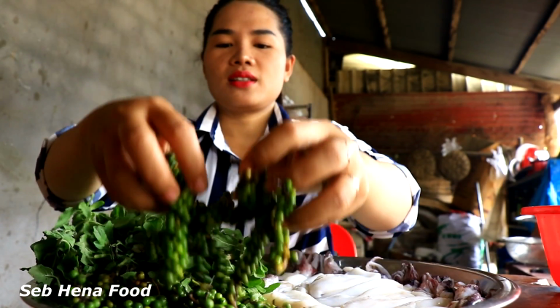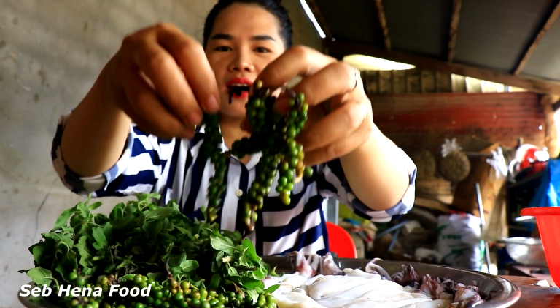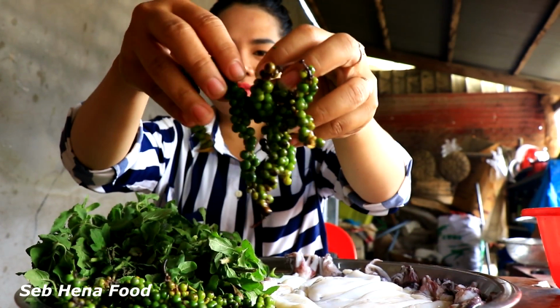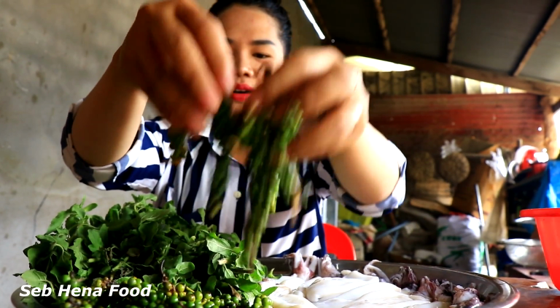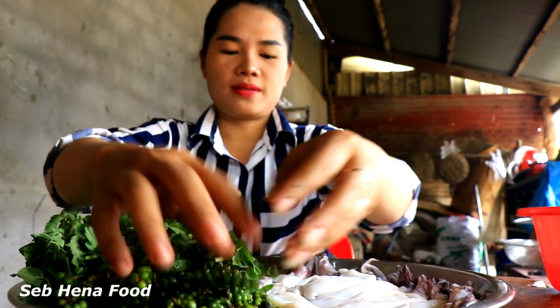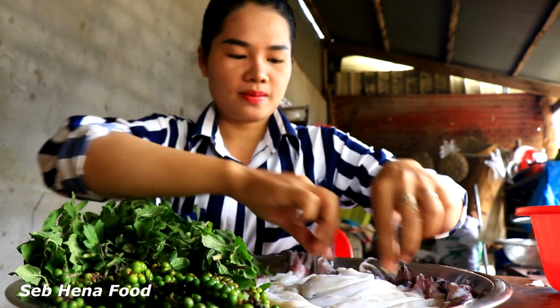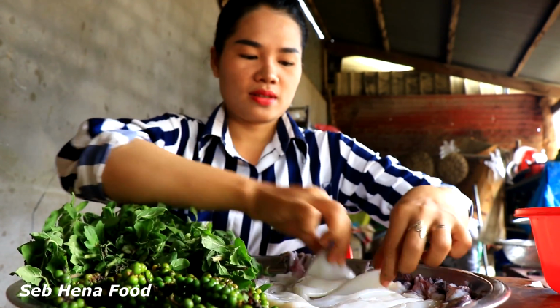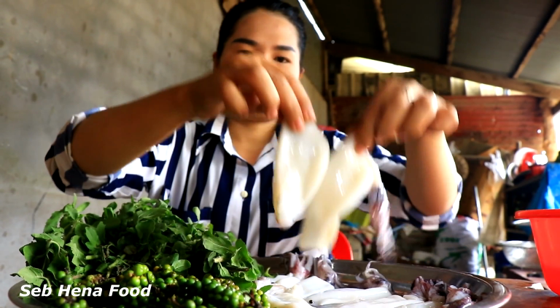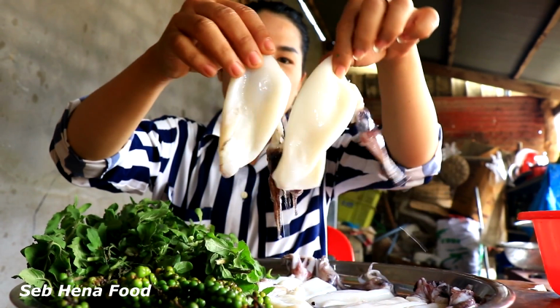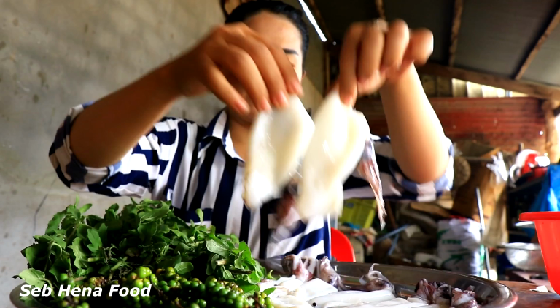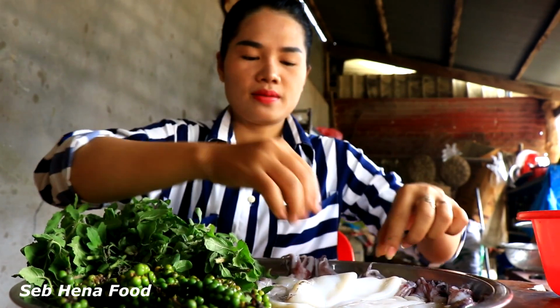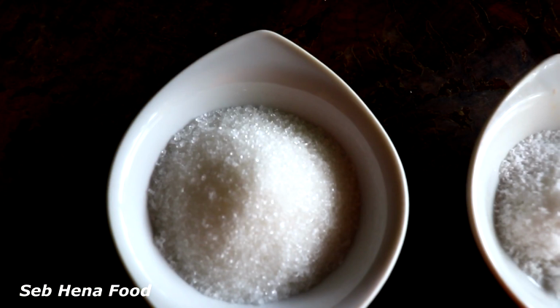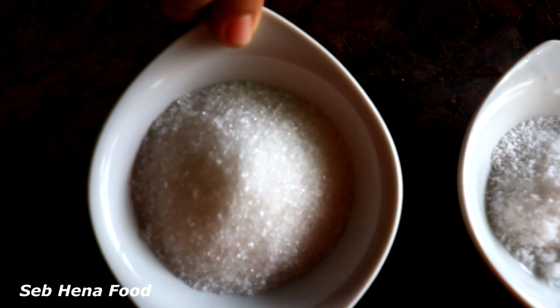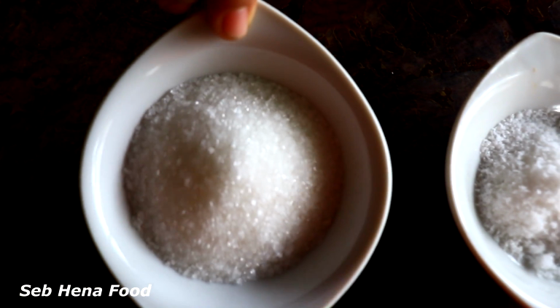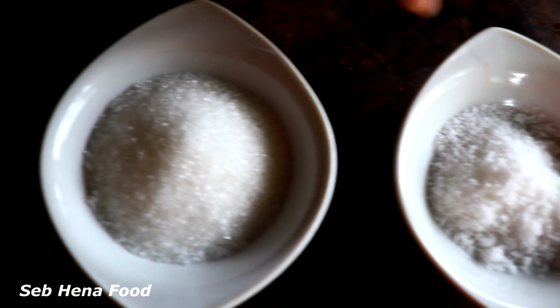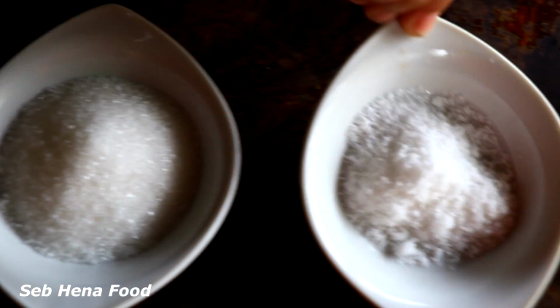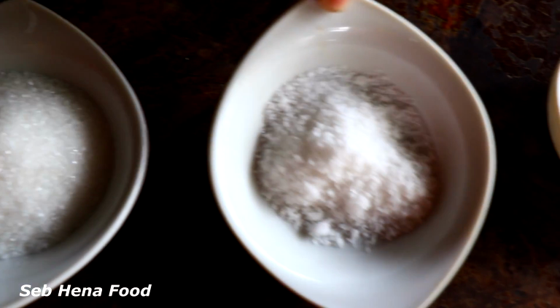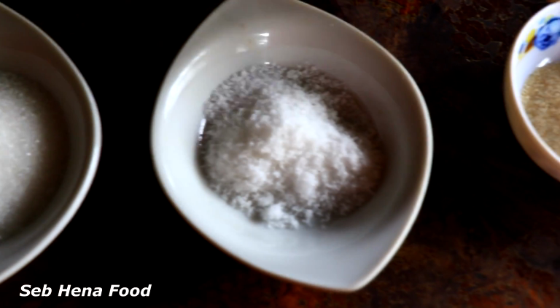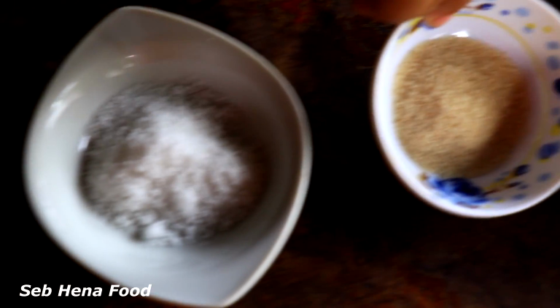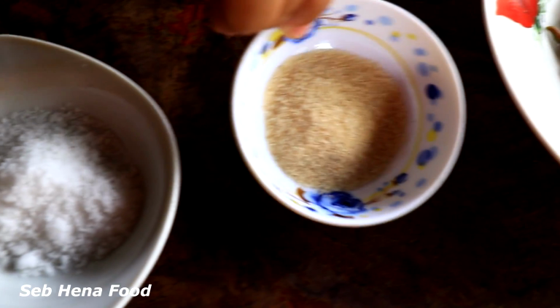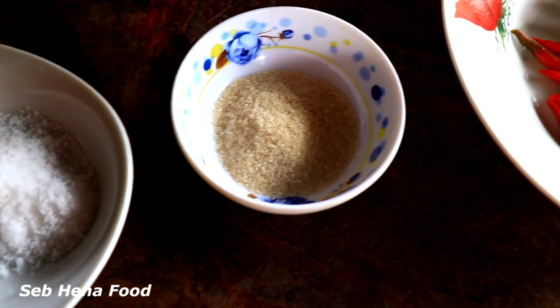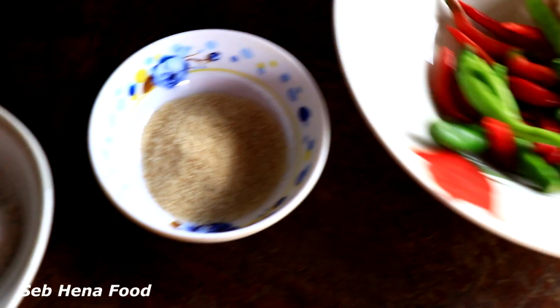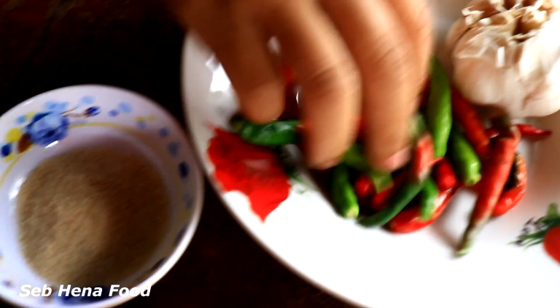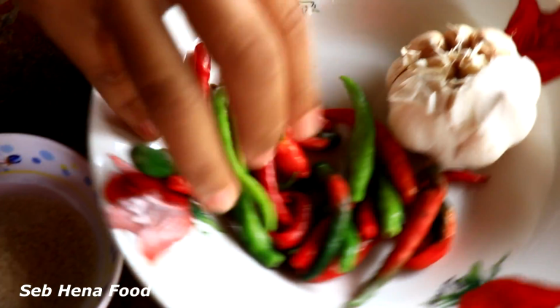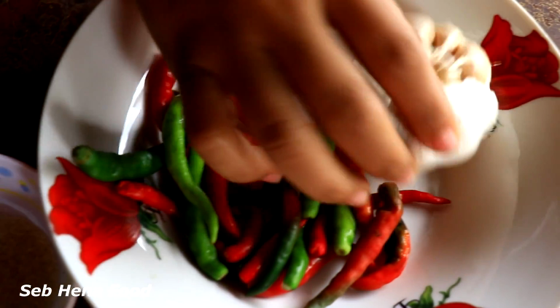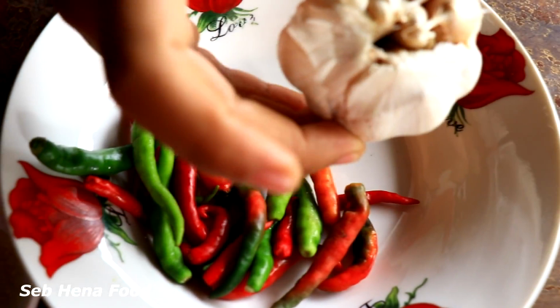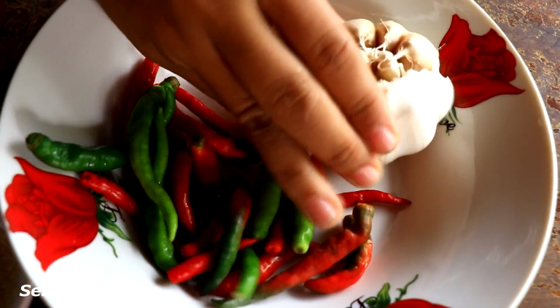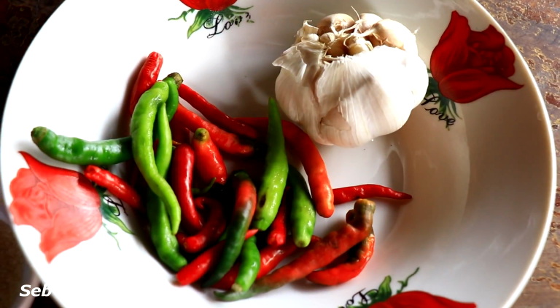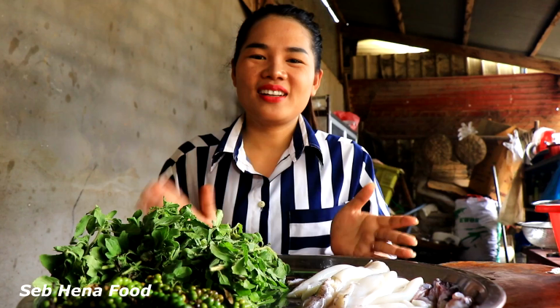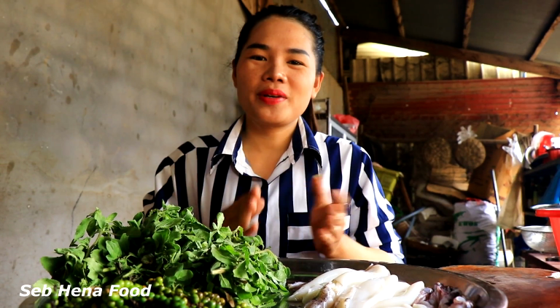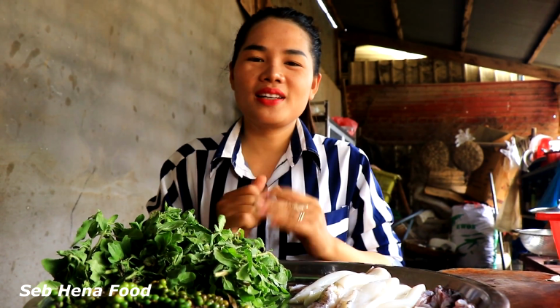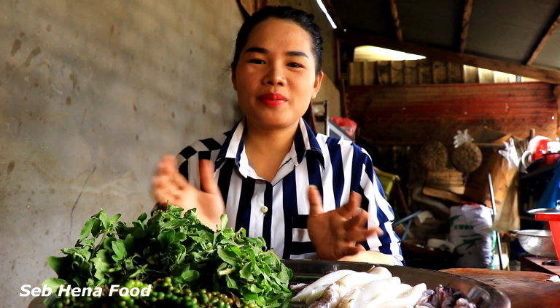Young green pepper, squid, sugar, salt, chicken powder, chili, and garlic. Then prepare and clean with me.